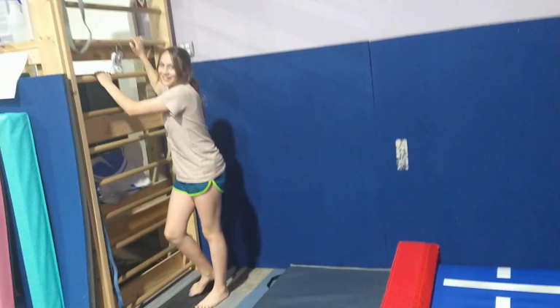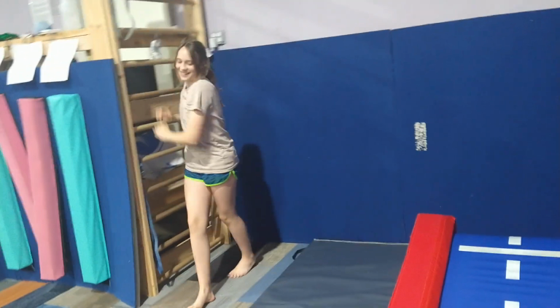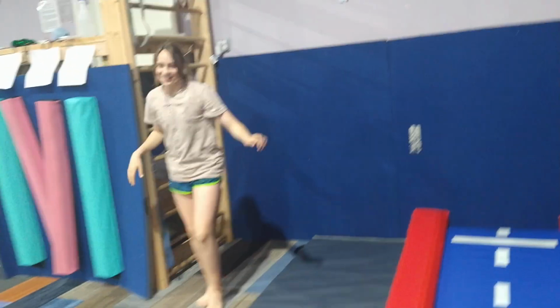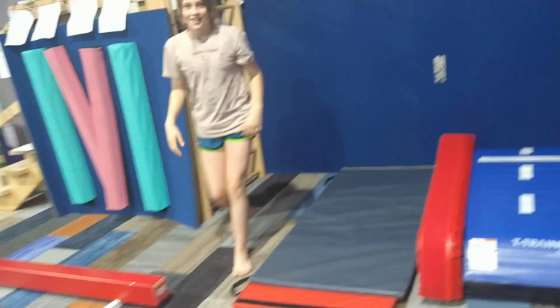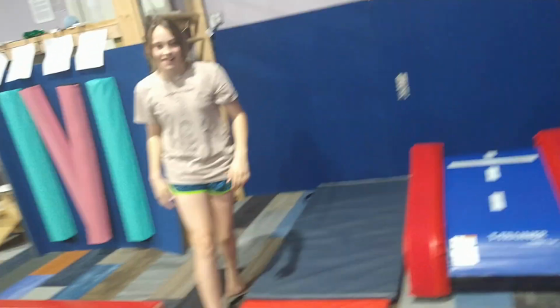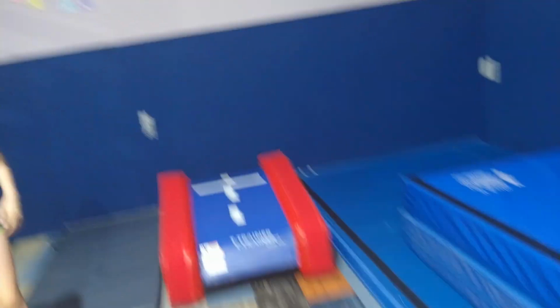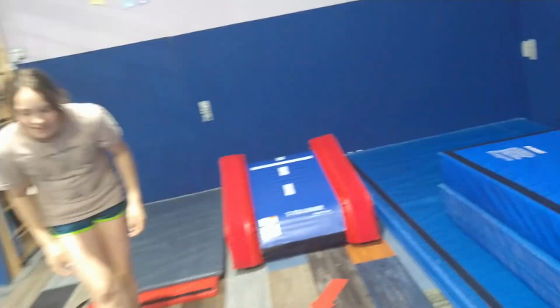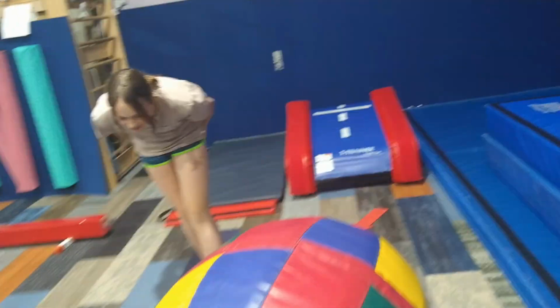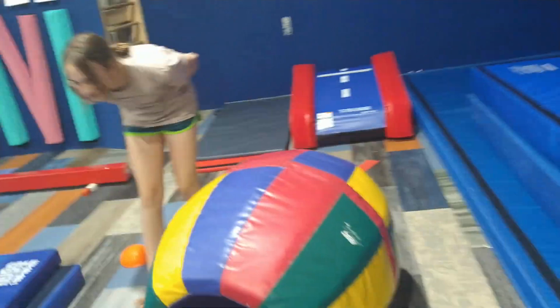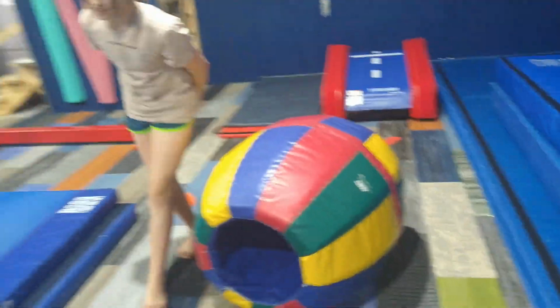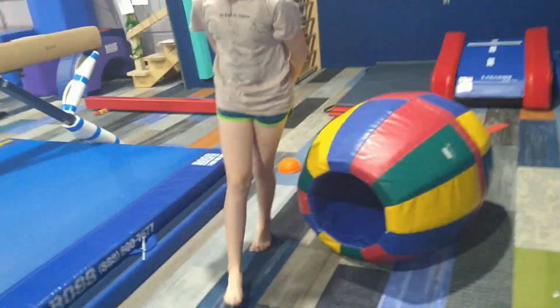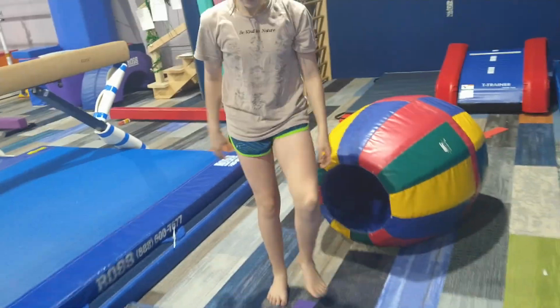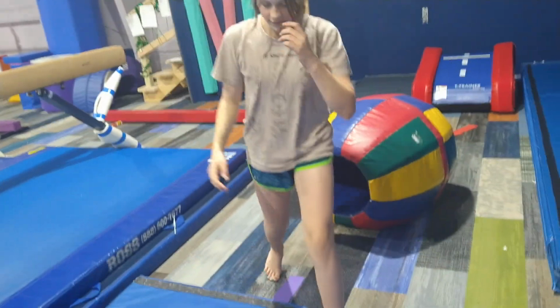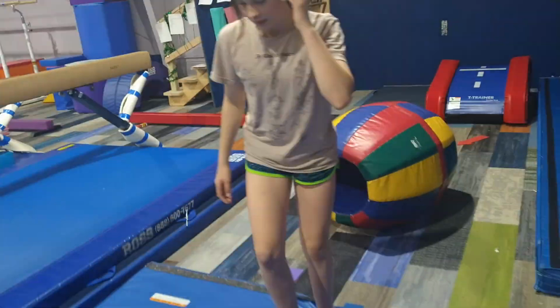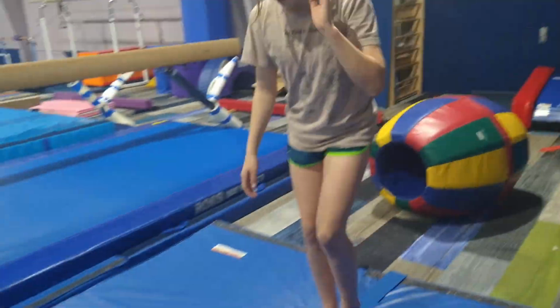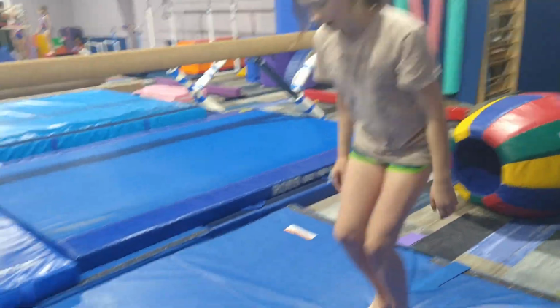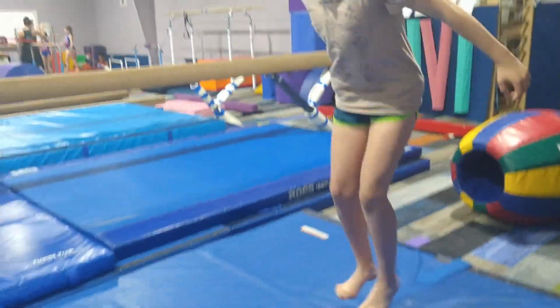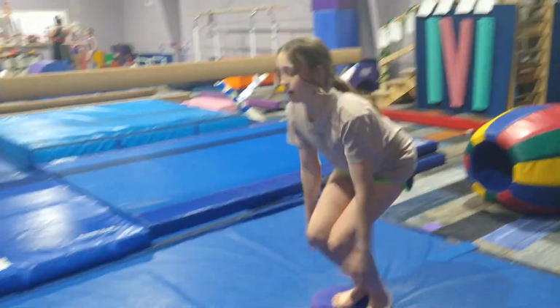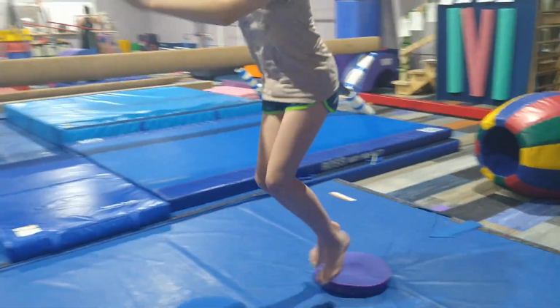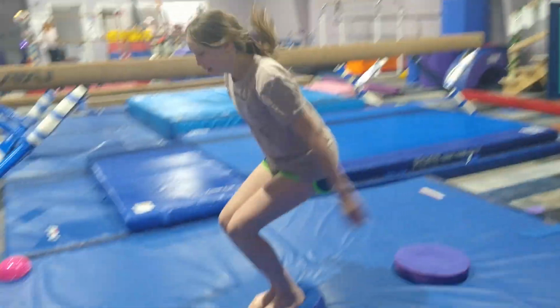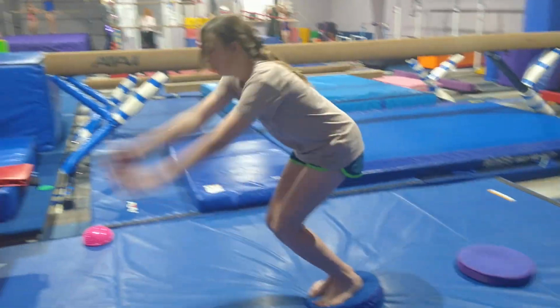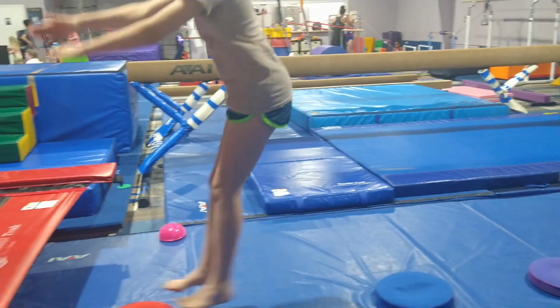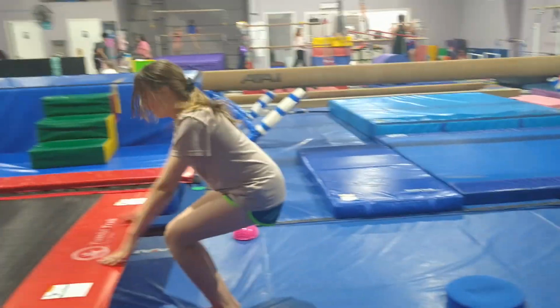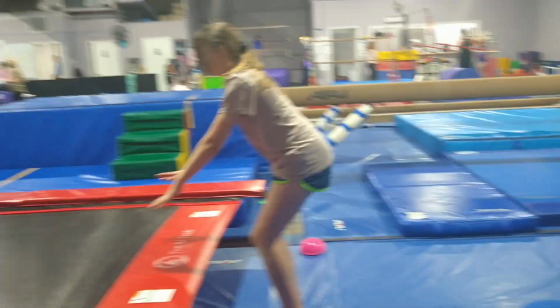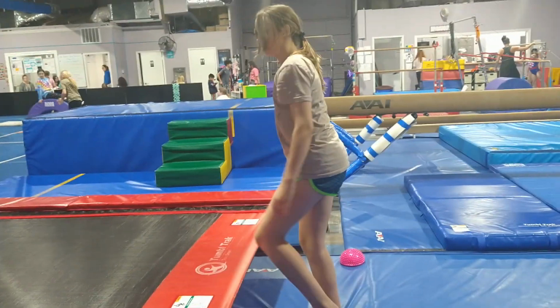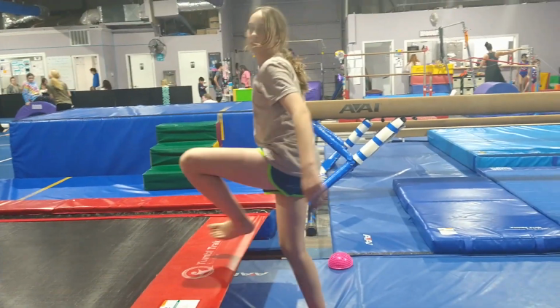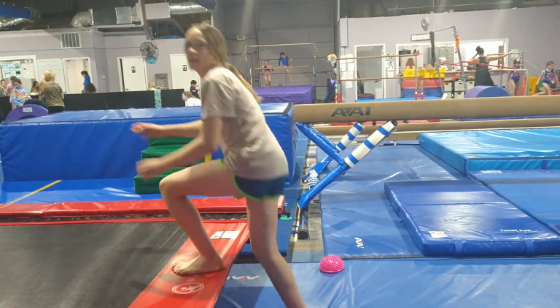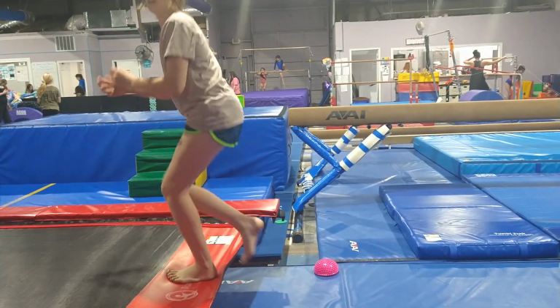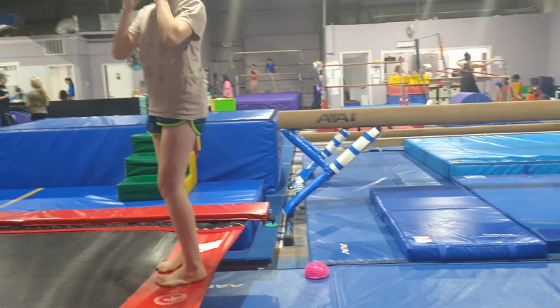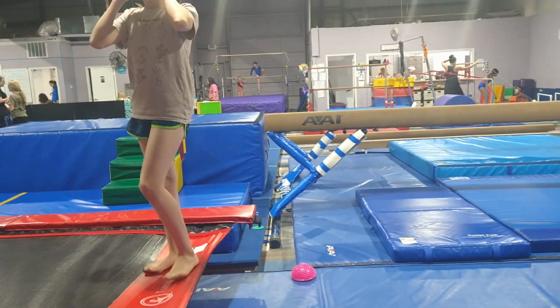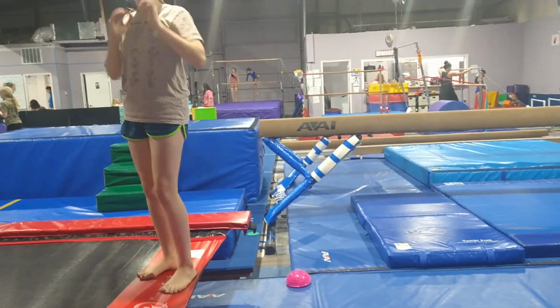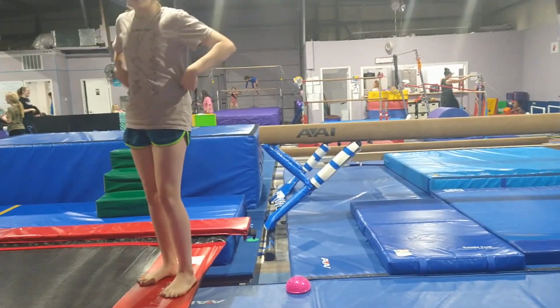Then they're going to go through our big Easter egg. Then big hops on our jelly beans. And that's Easter theme week for you guys.